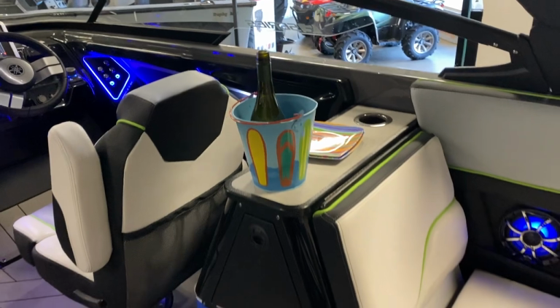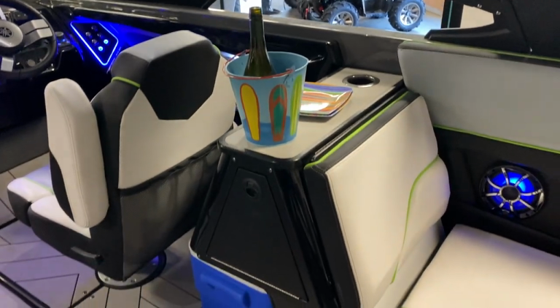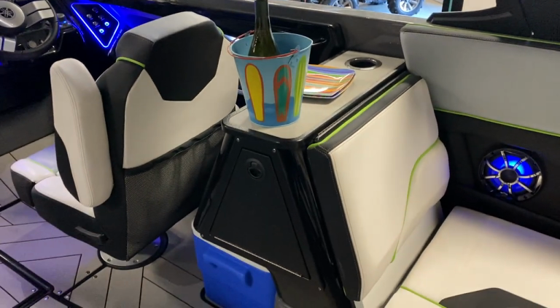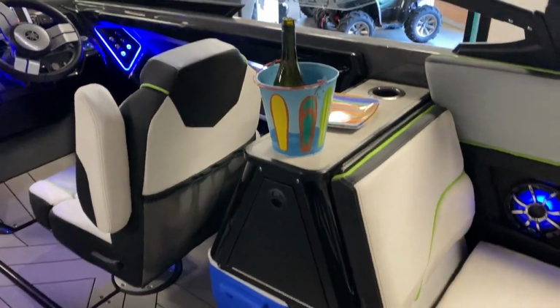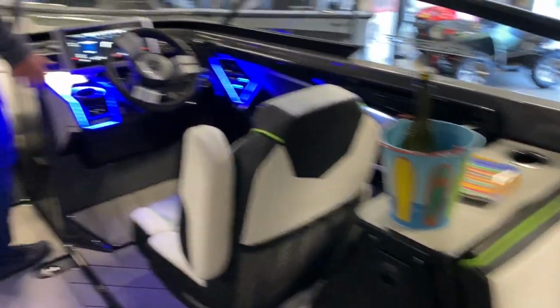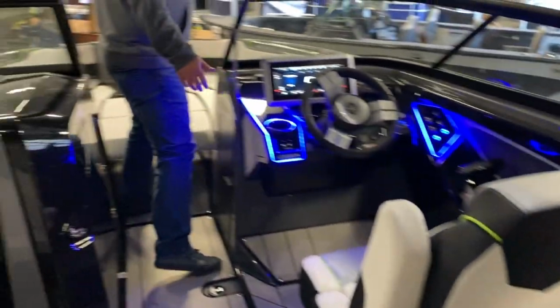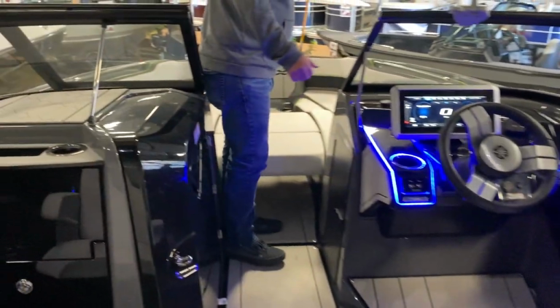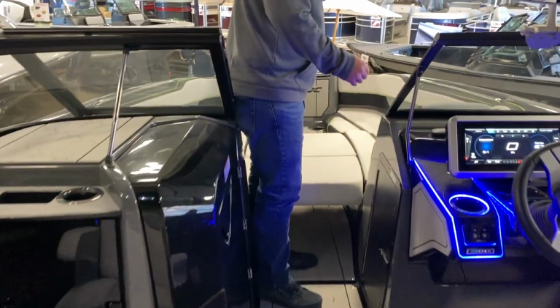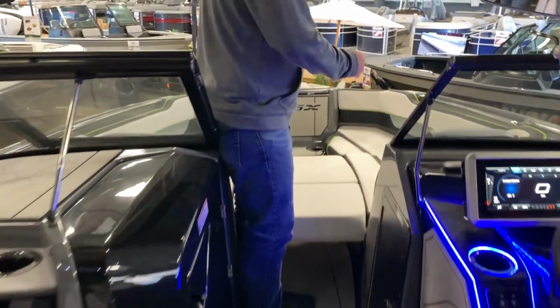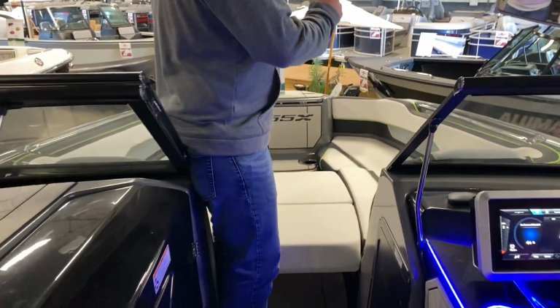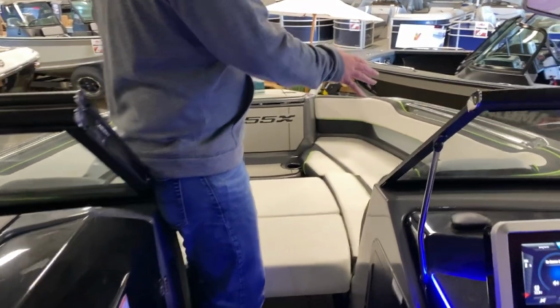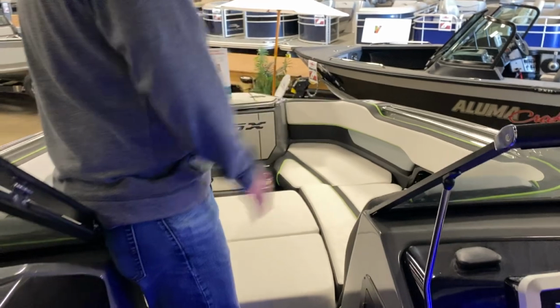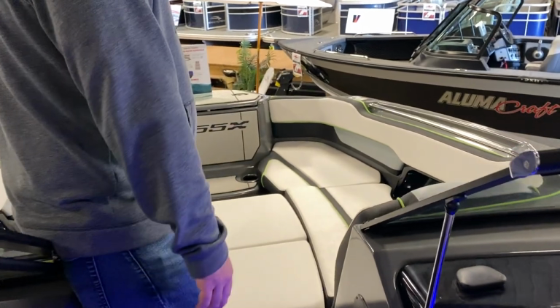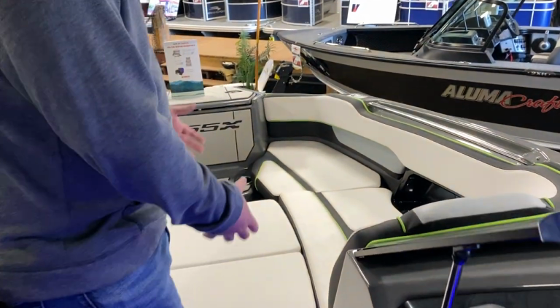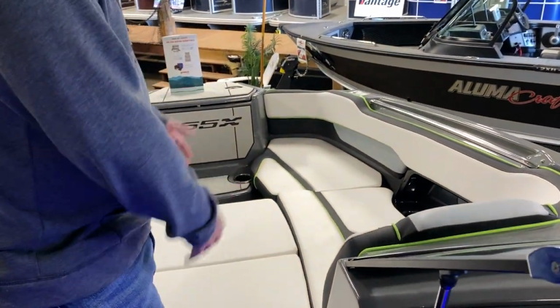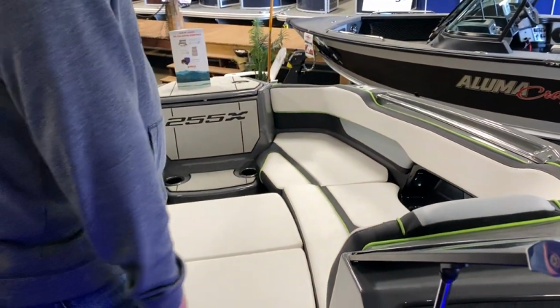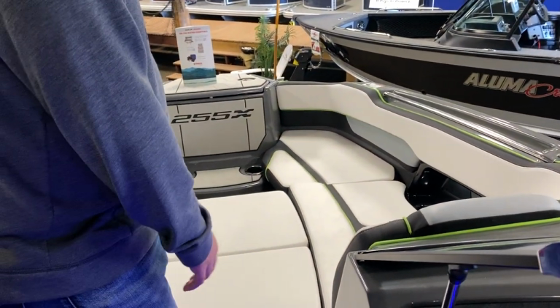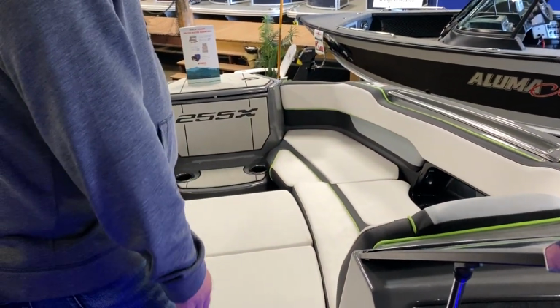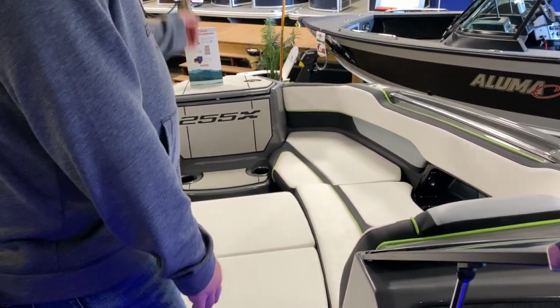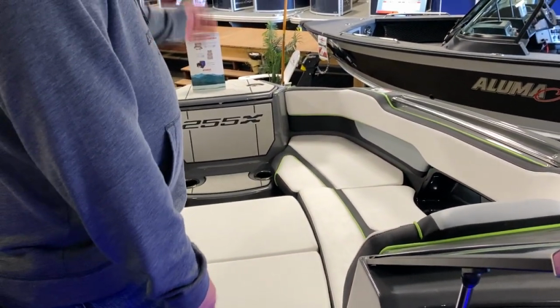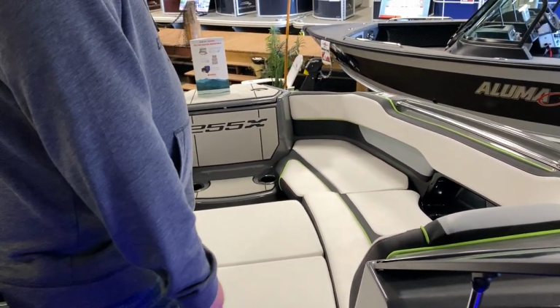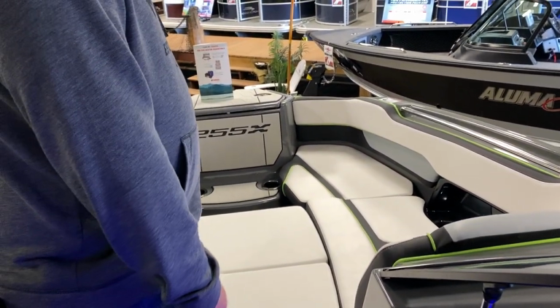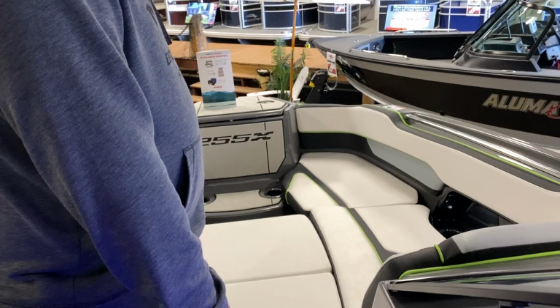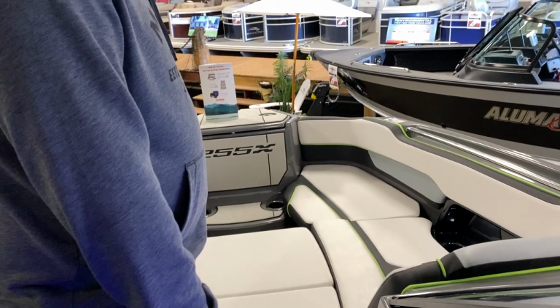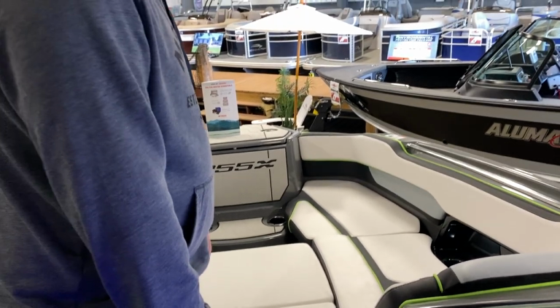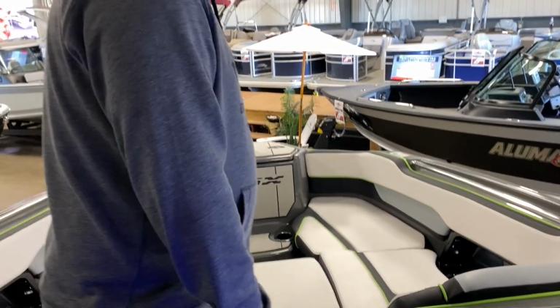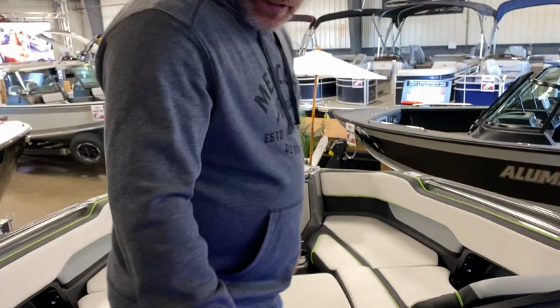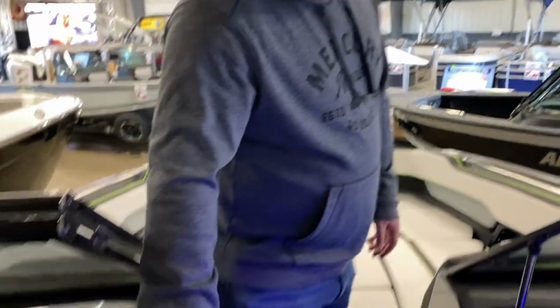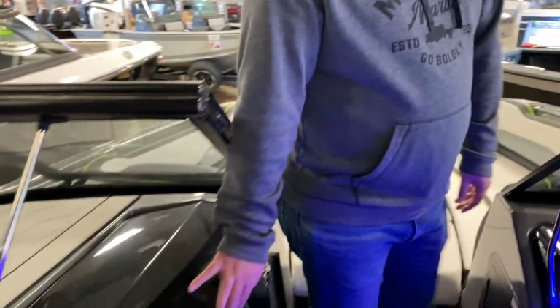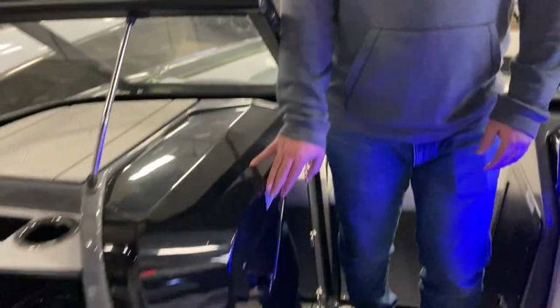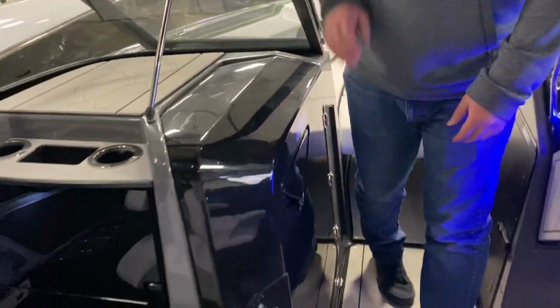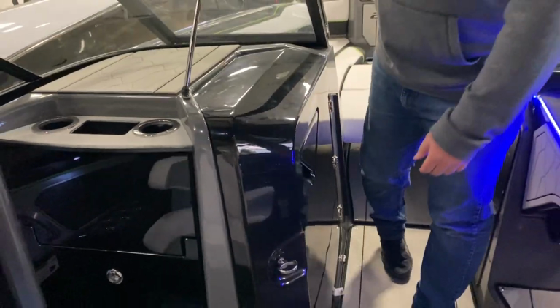Up front there's a large seating area with removable sun pad seats. We also have a front boarding ladder.